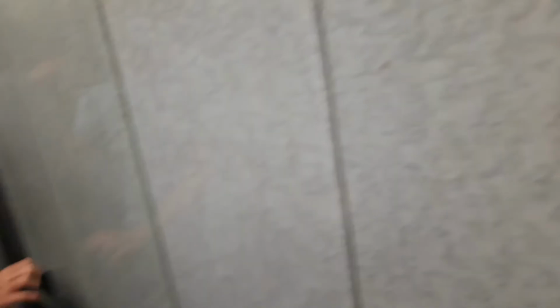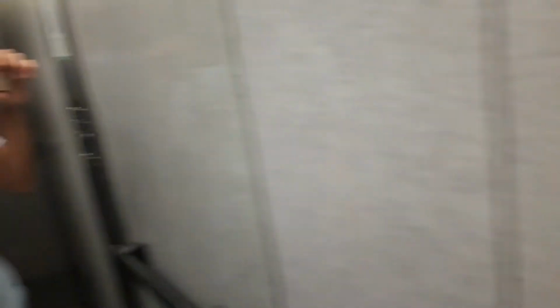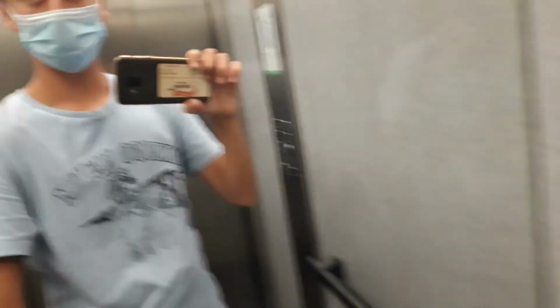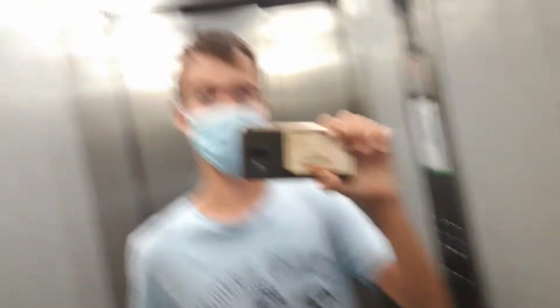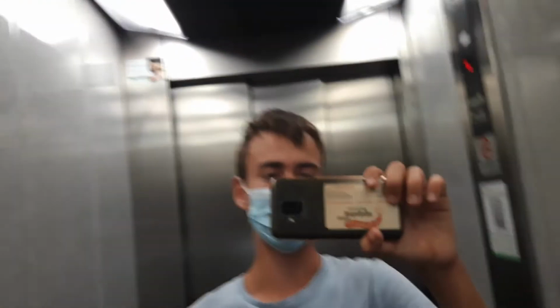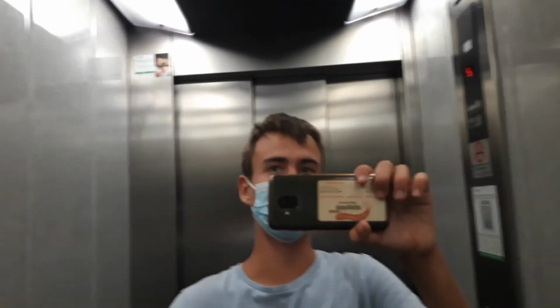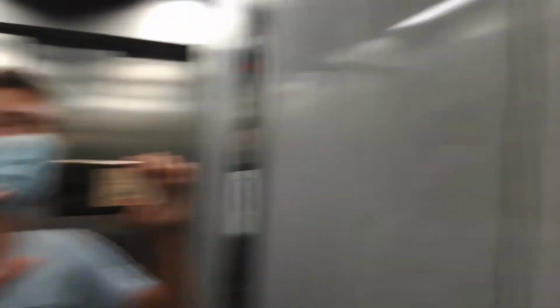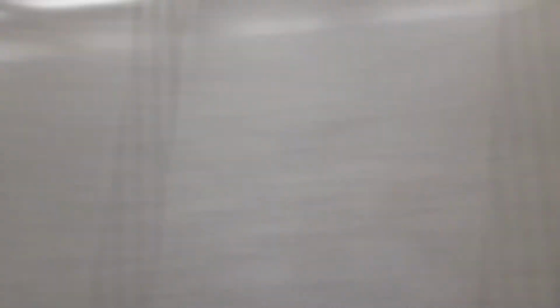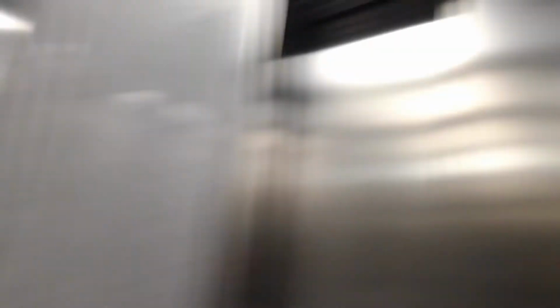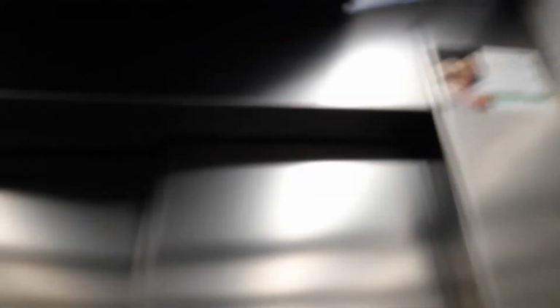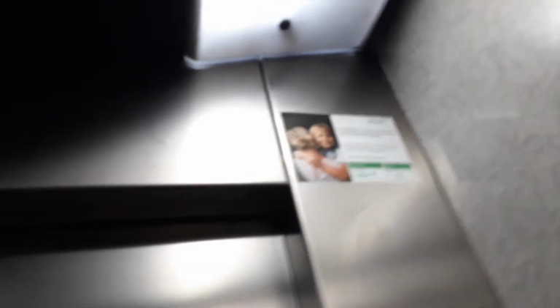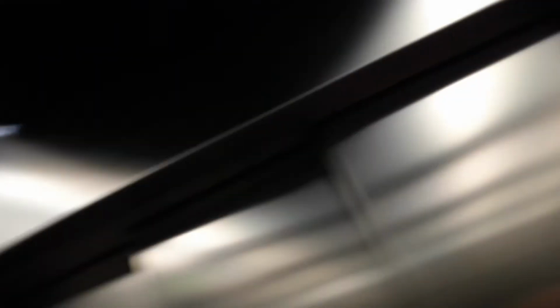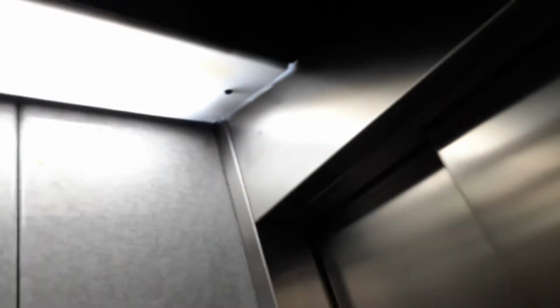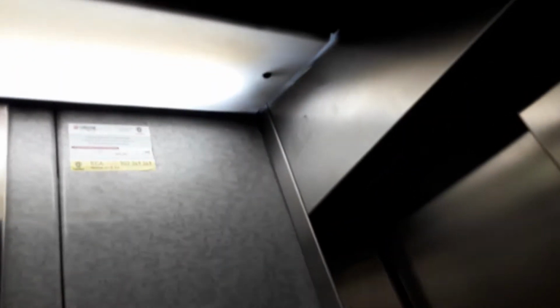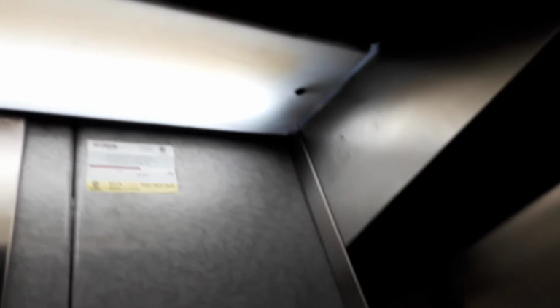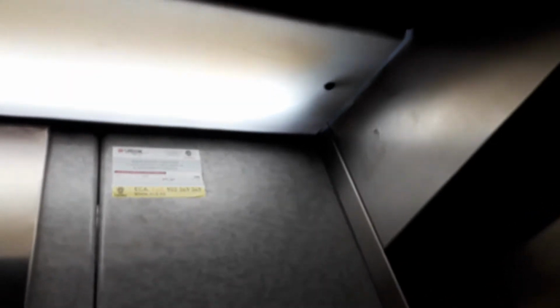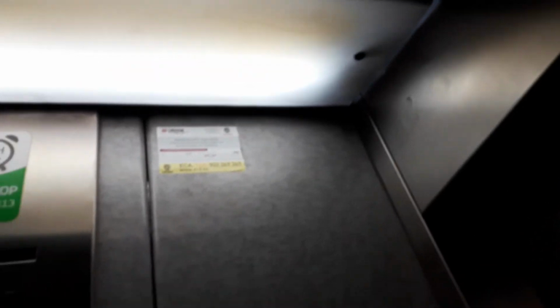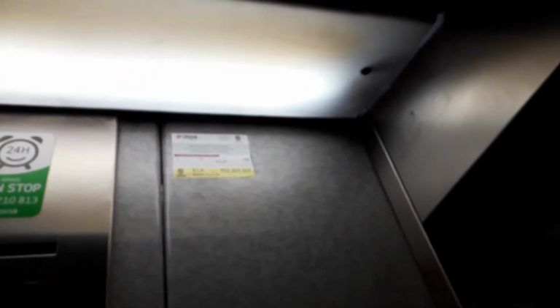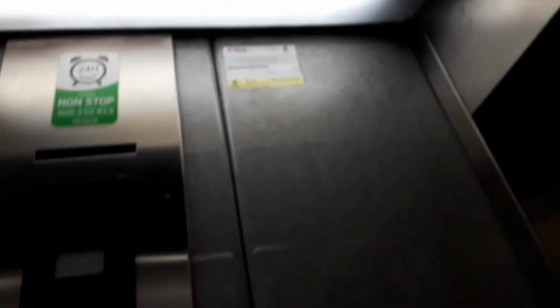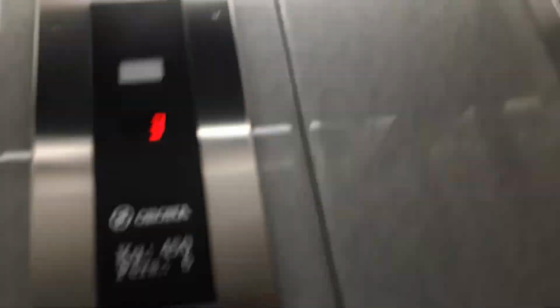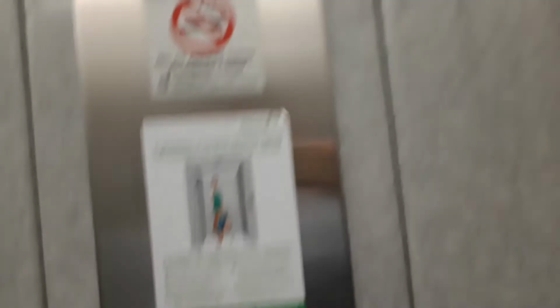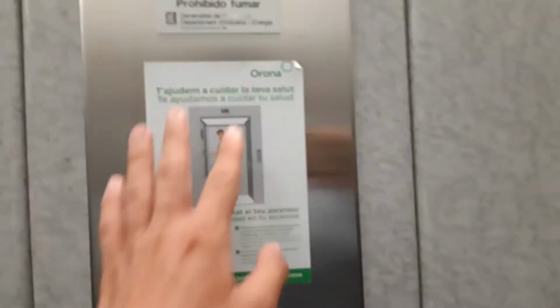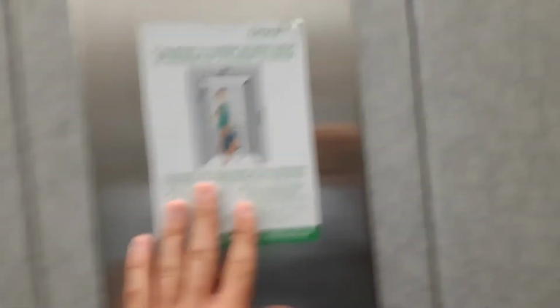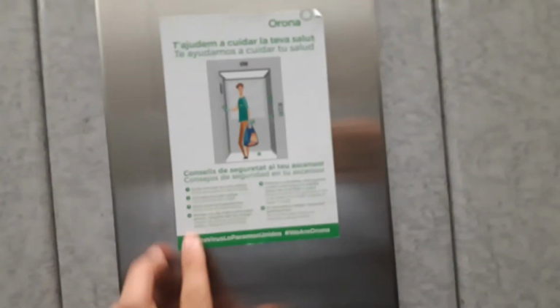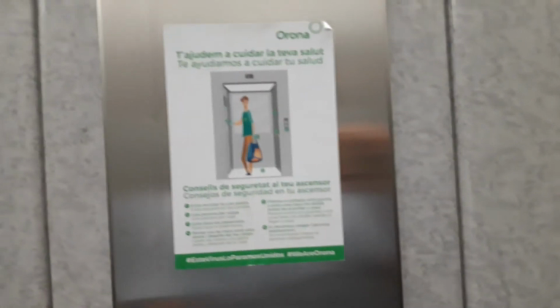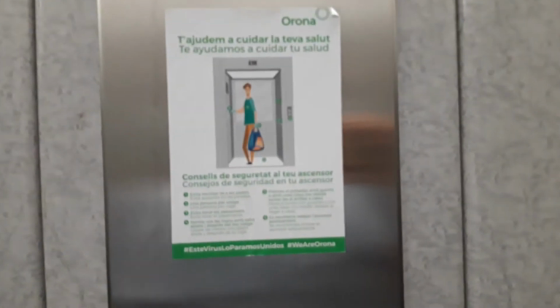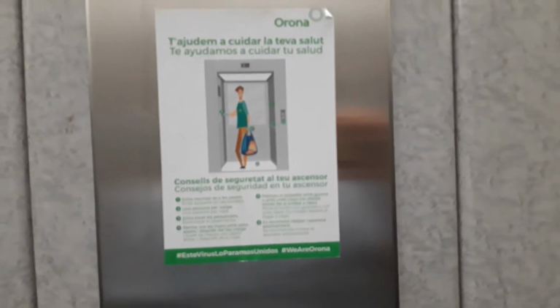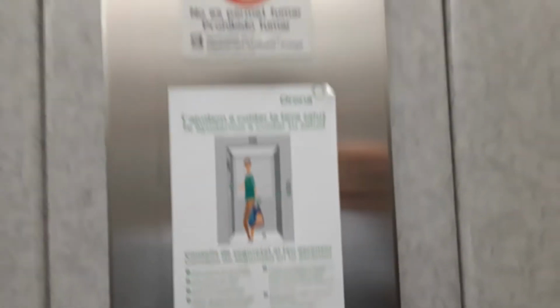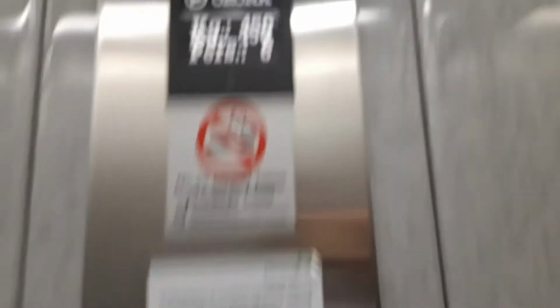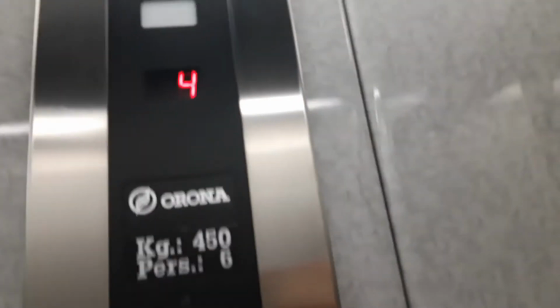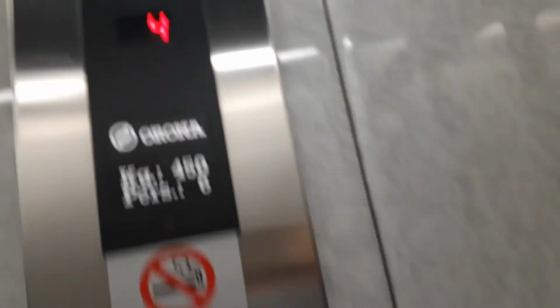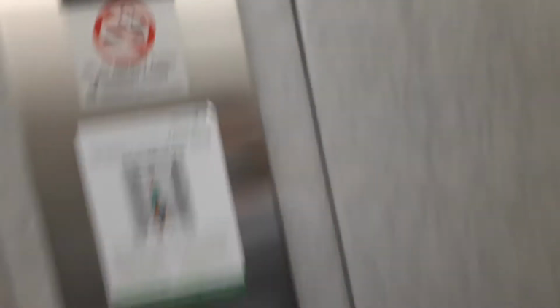Look, here's the mirror and it has got the revision — the inspection is December of 2020 — look. And here's the COVID-19 notice. Here's the fourth floor.